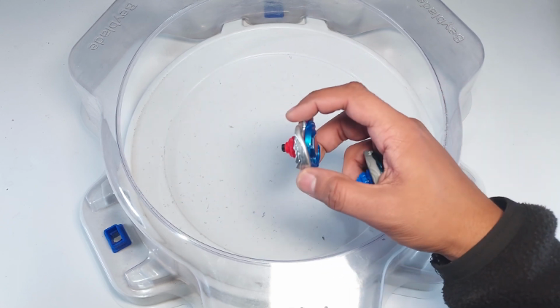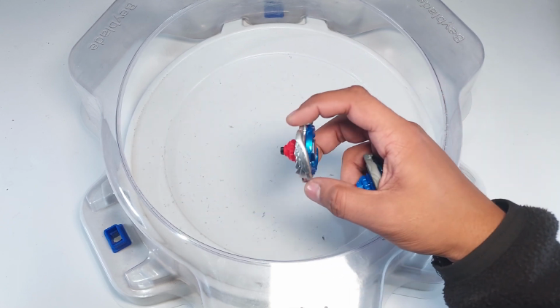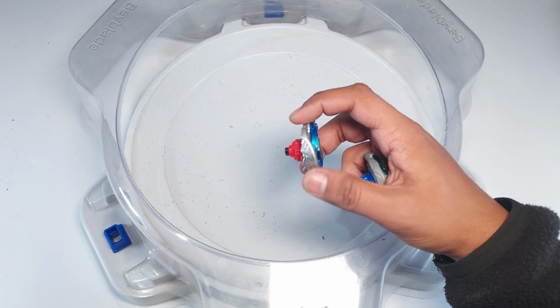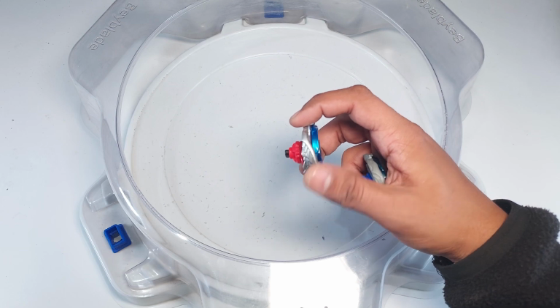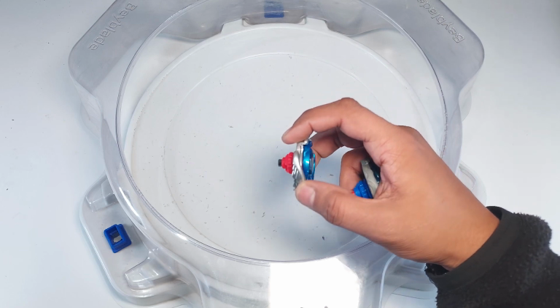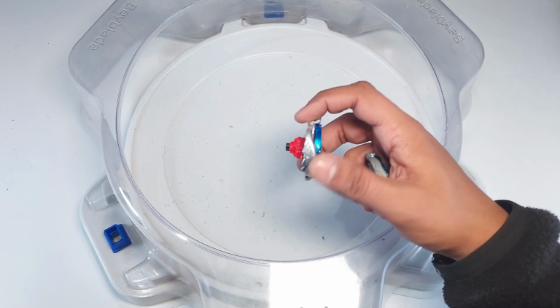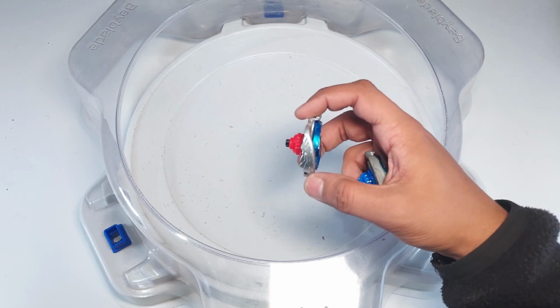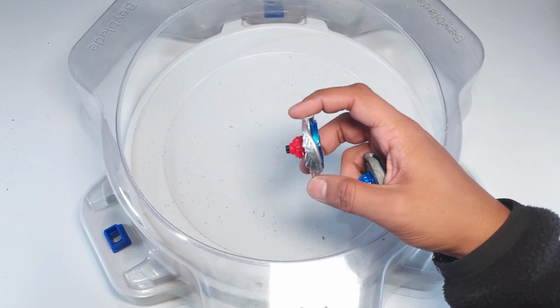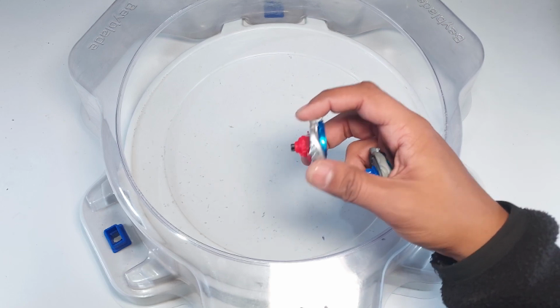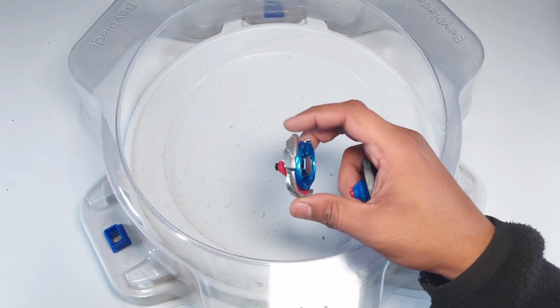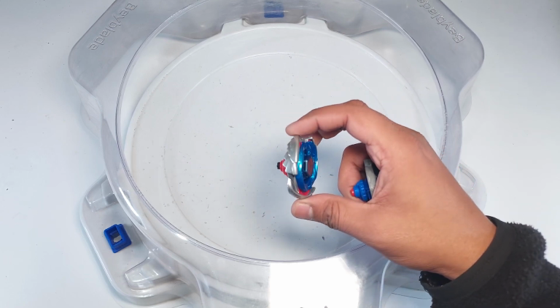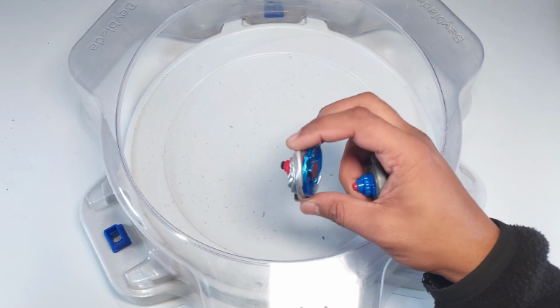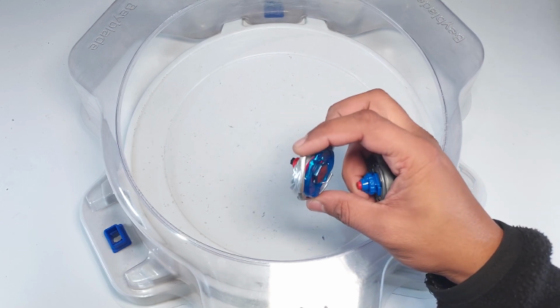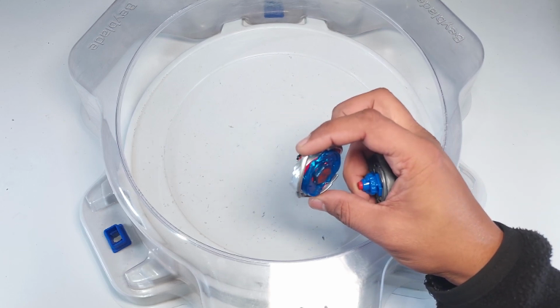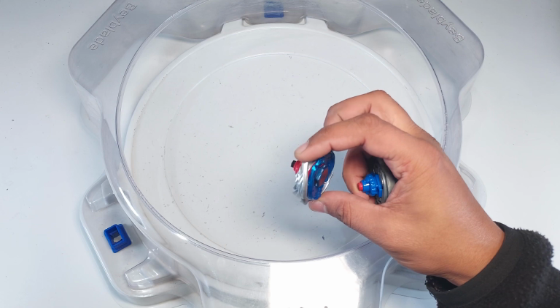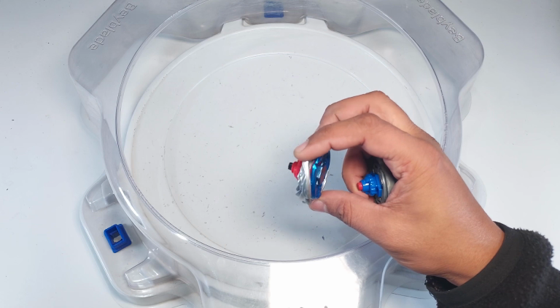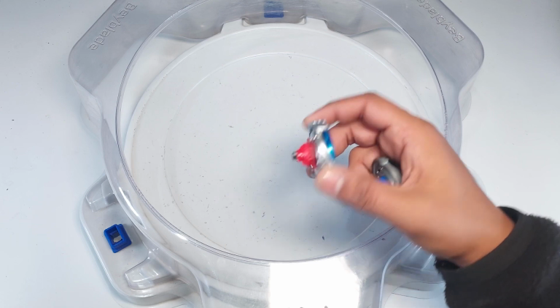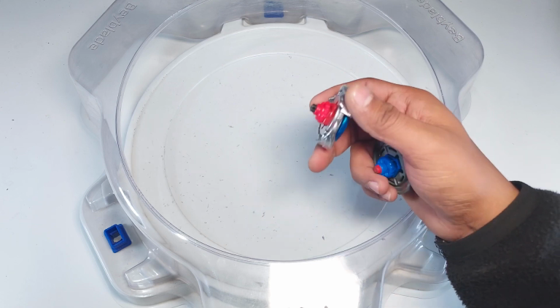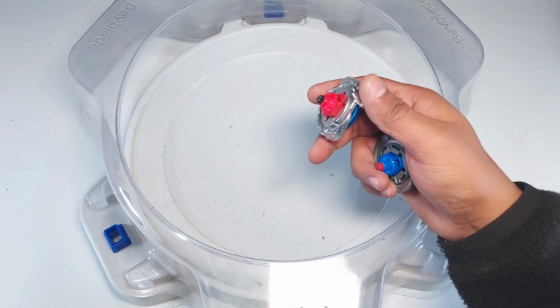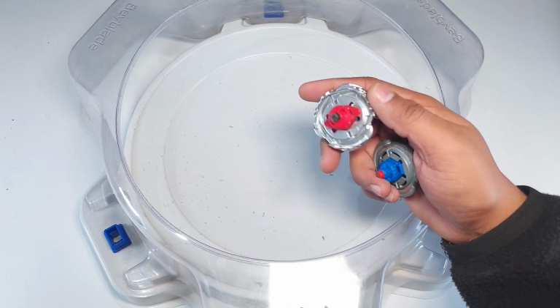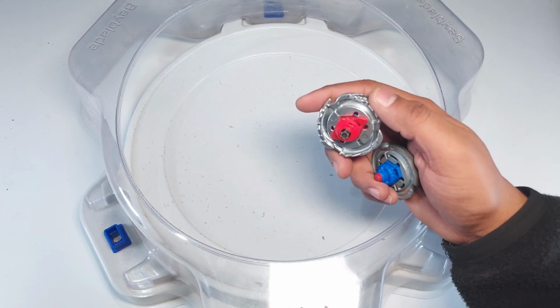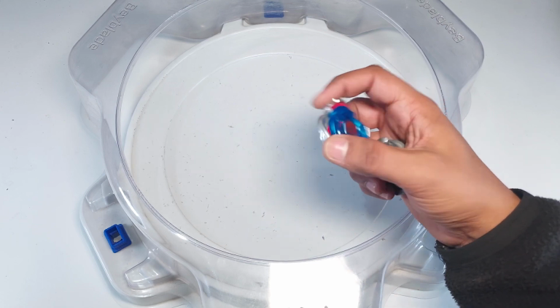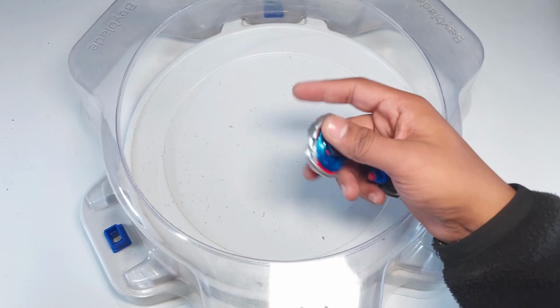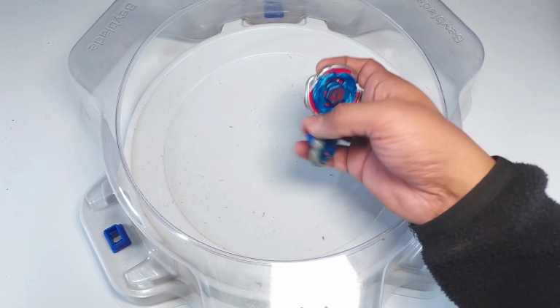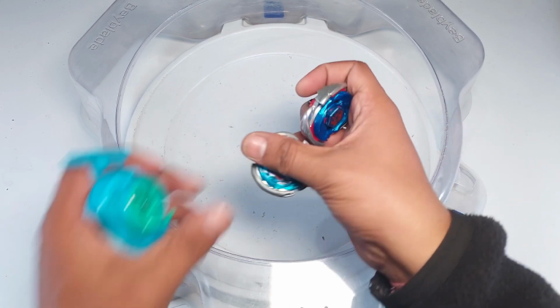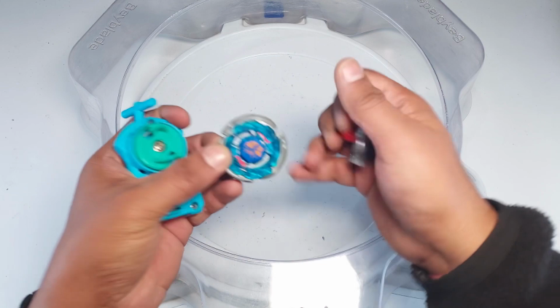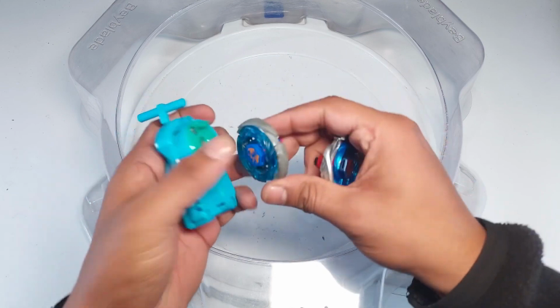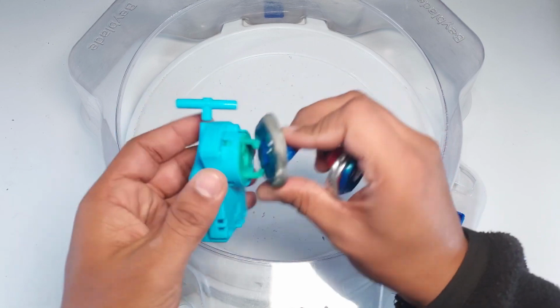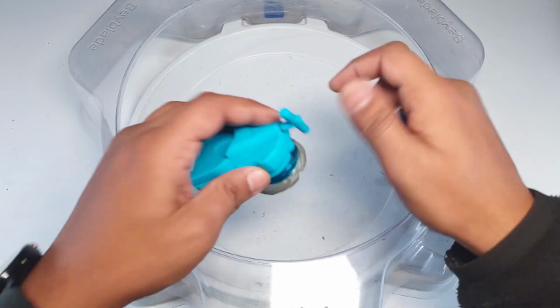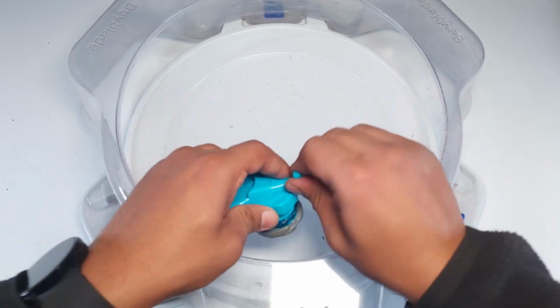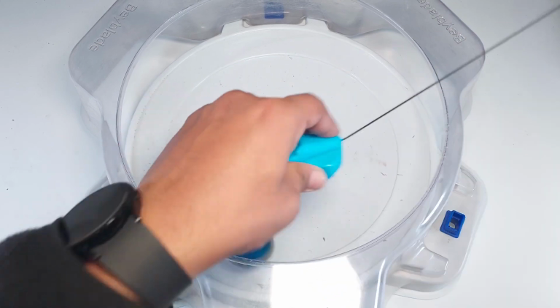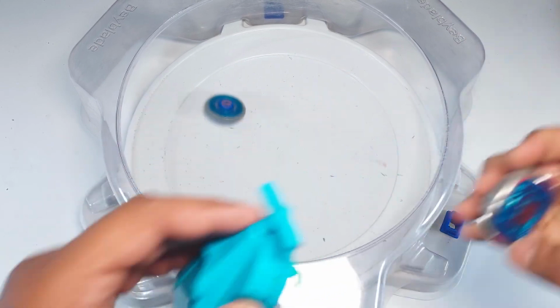I think this fusion wheel is not actual metal — it looks like a silver paint finish. I believe the paint is gonna chip off at some point, so I'll try not to do too many battles. But for today we'll go ahead. Let's start with Storm Pegasus — here we go!